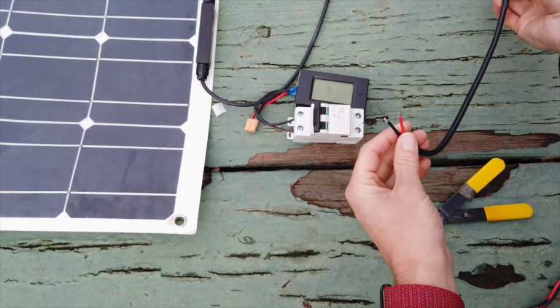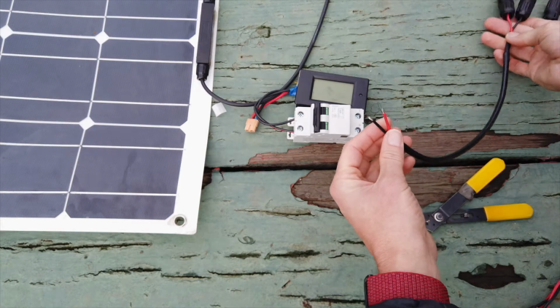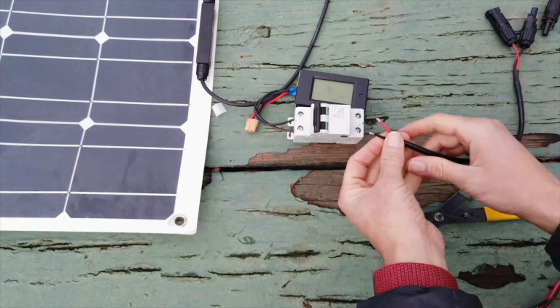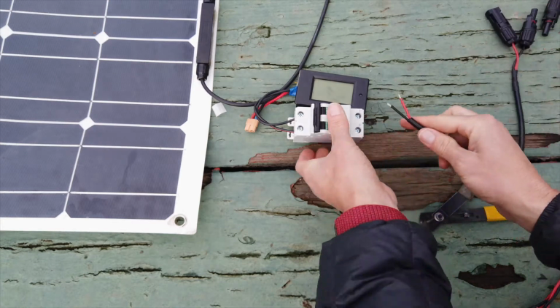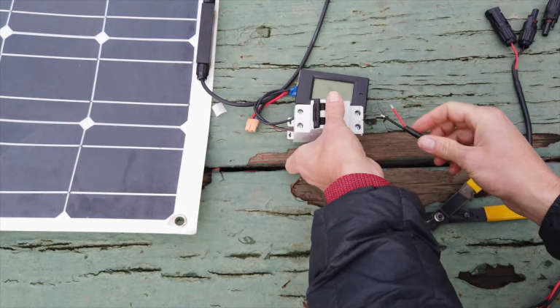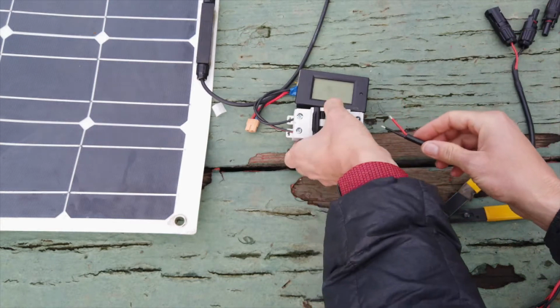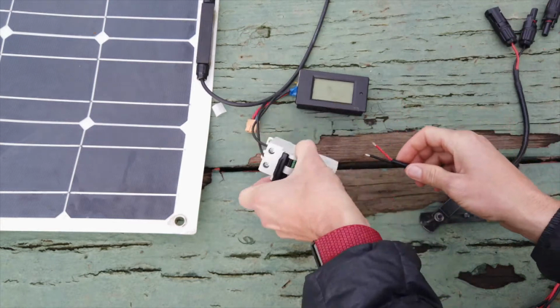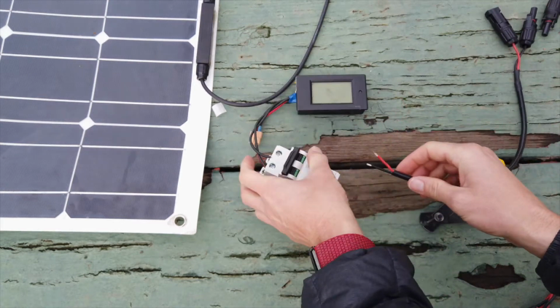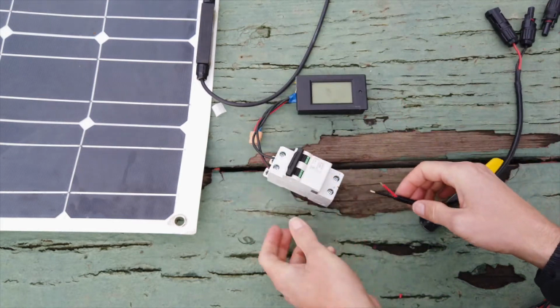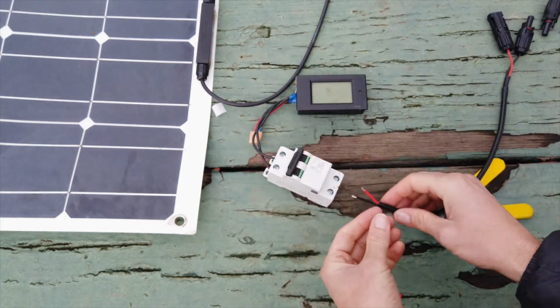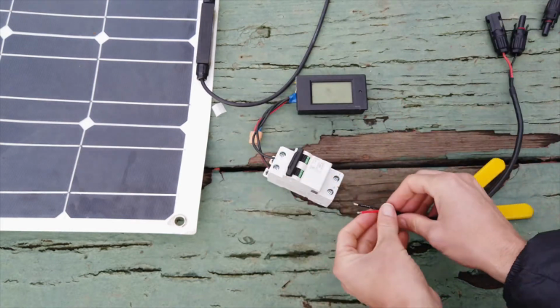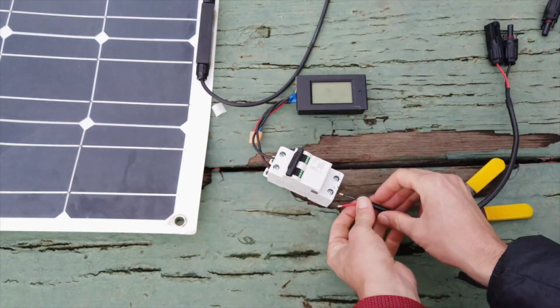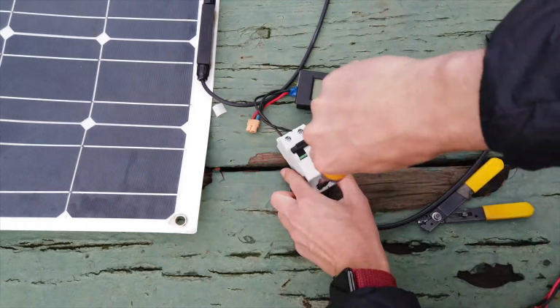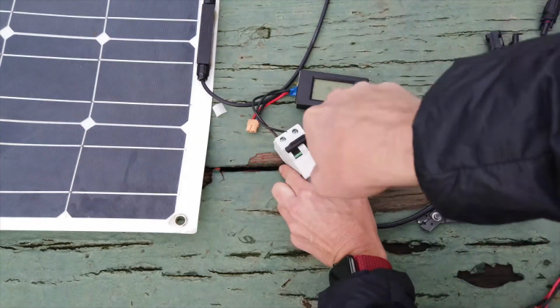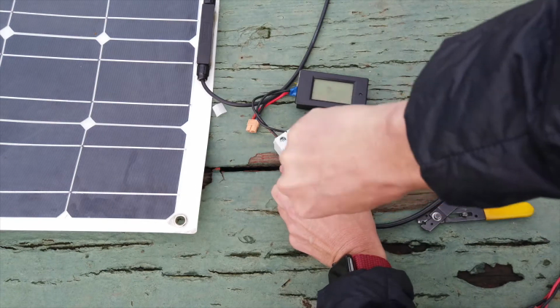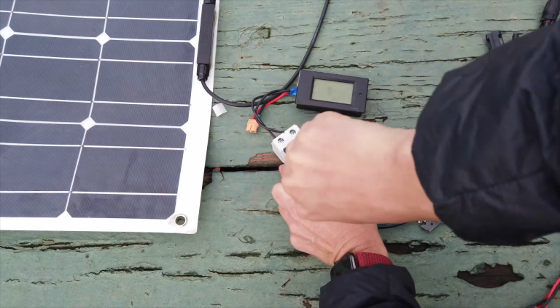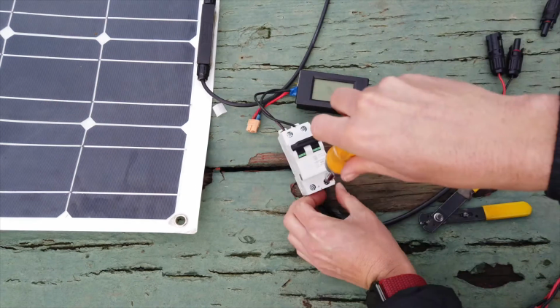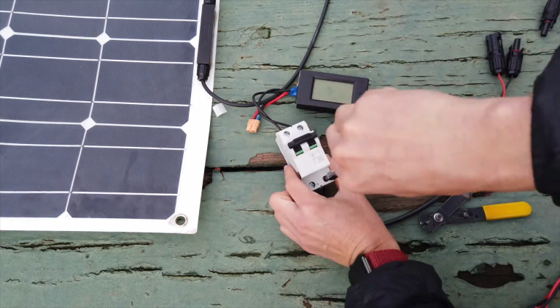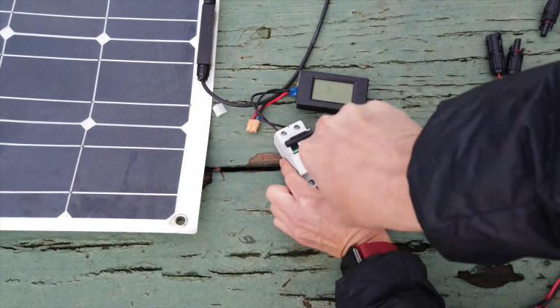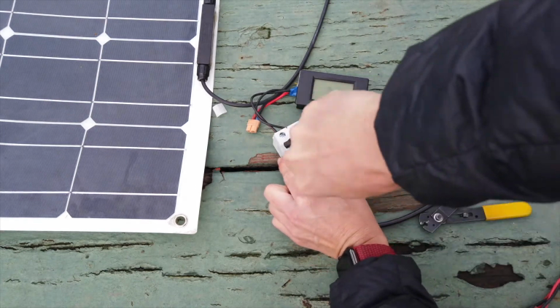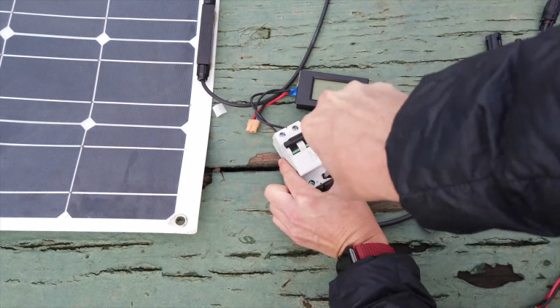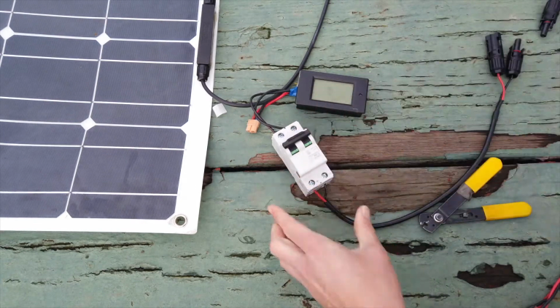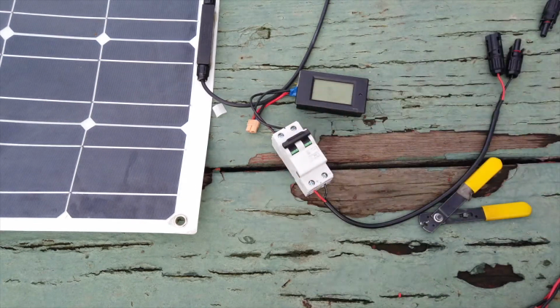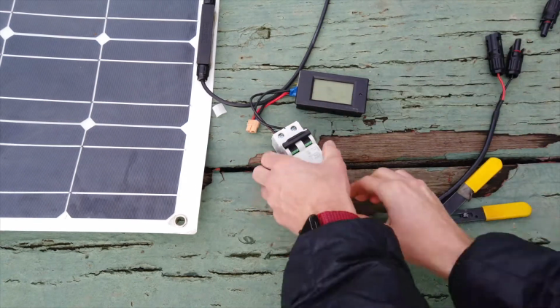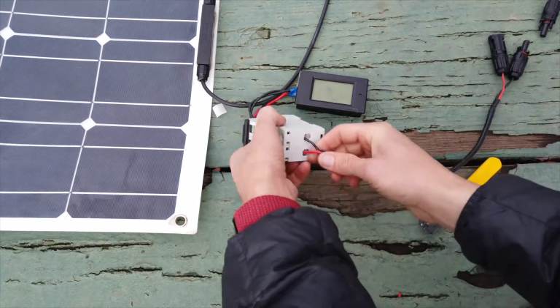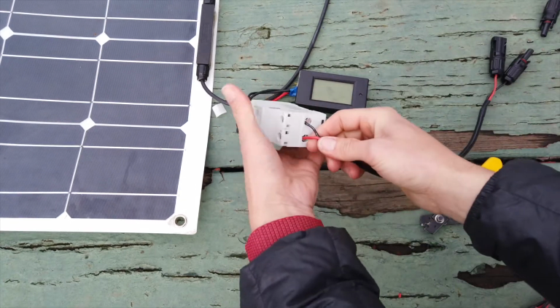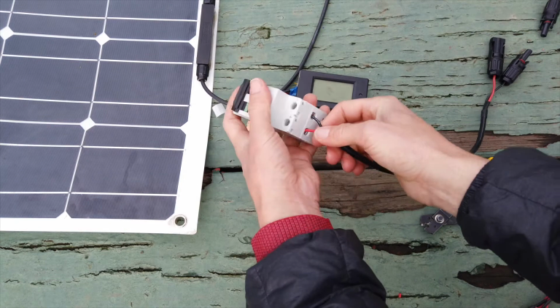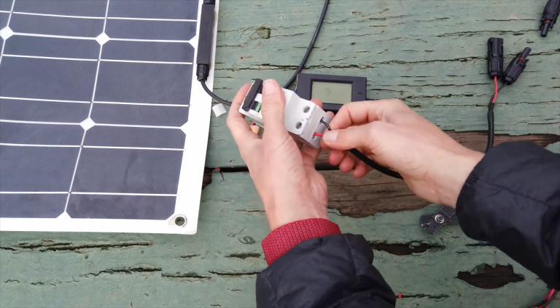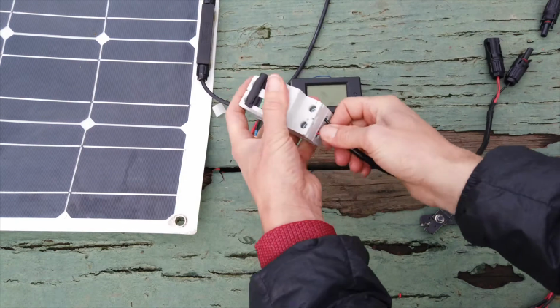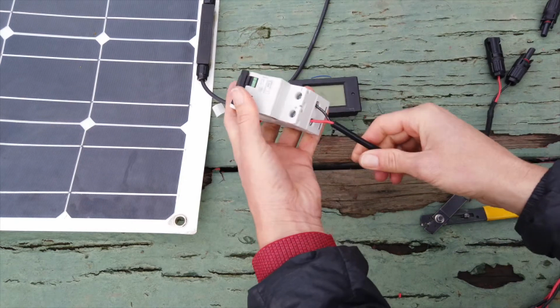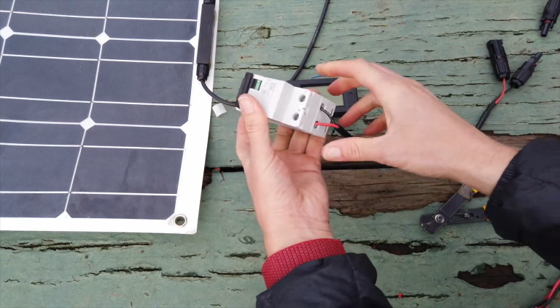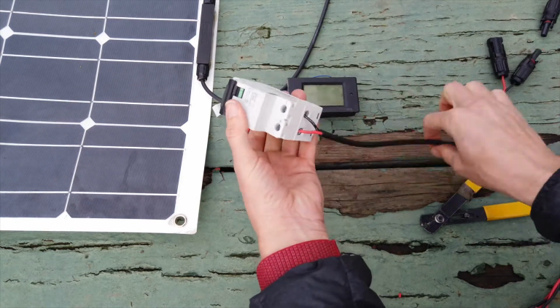So we're going to connect that in here, and we're going to connect this into our solar panel setup. This should be strong enough to pull on and not have any issues.